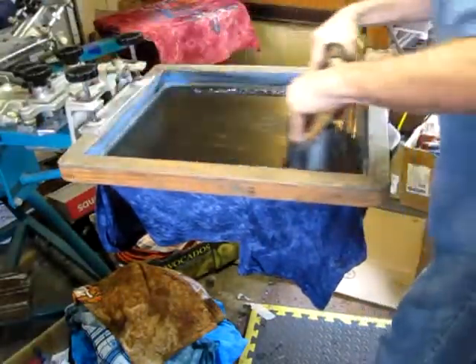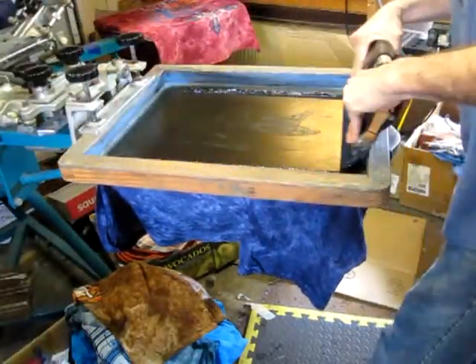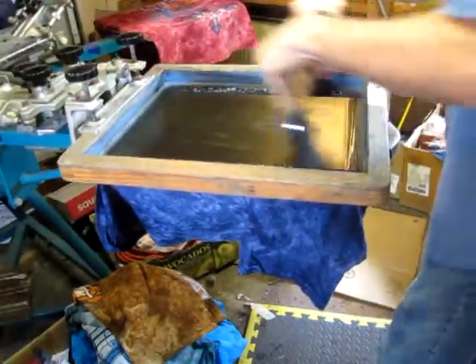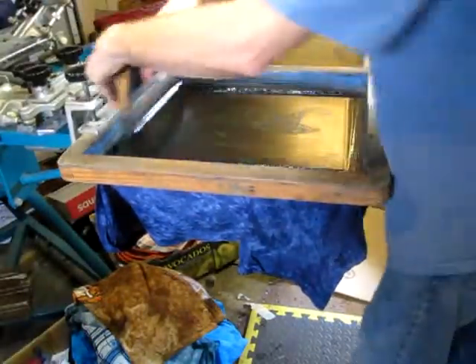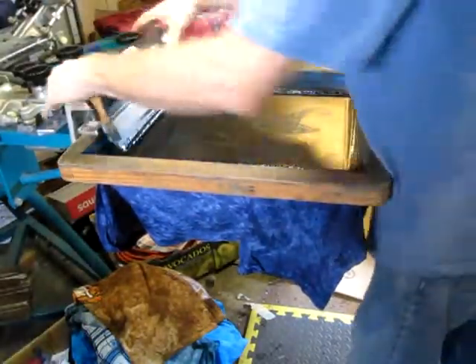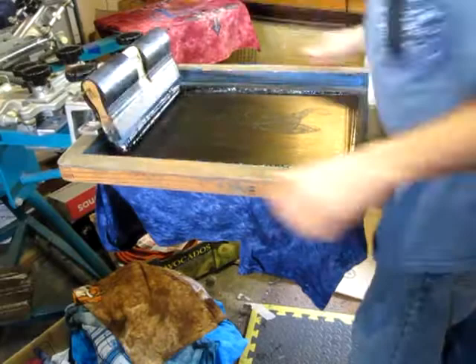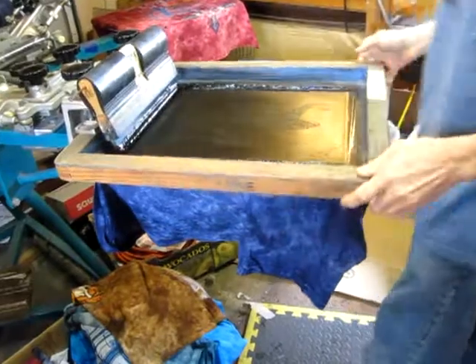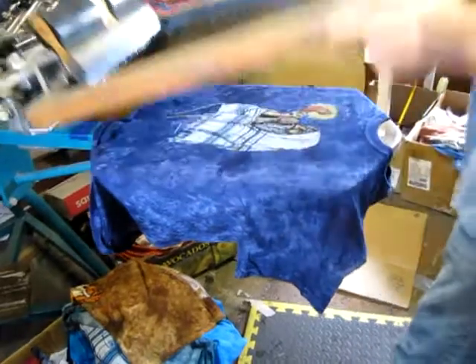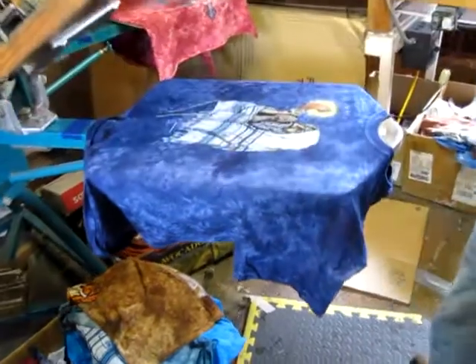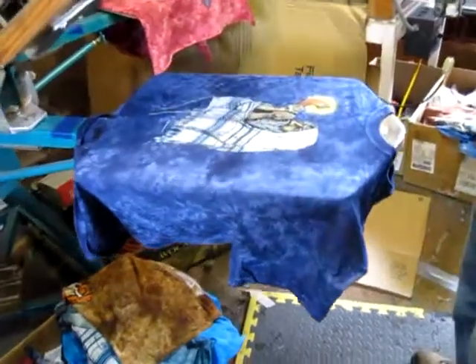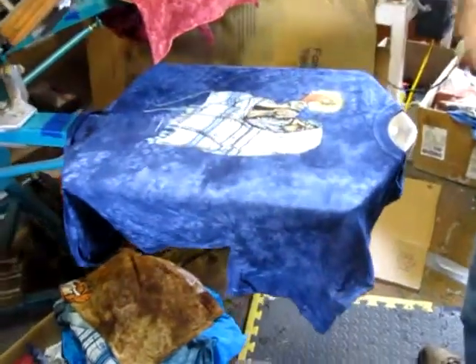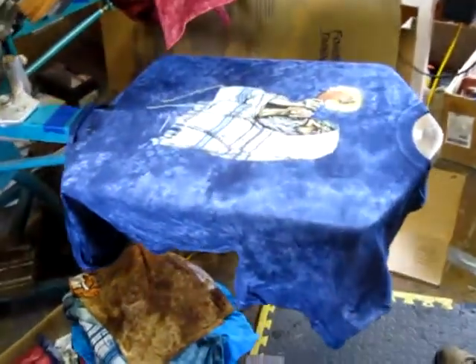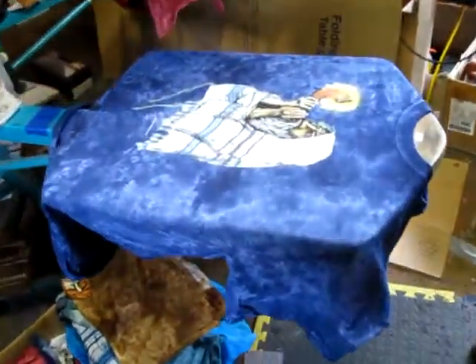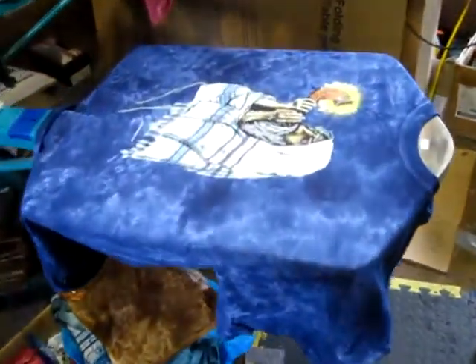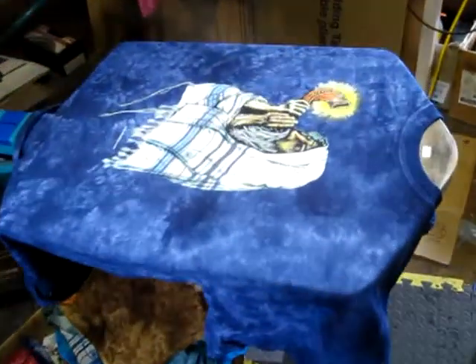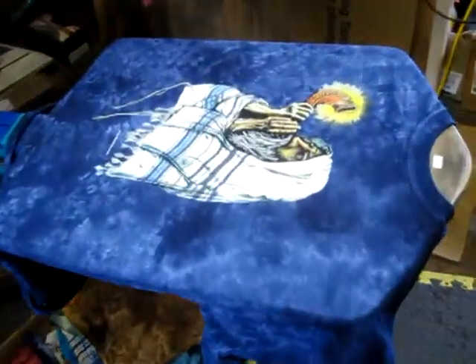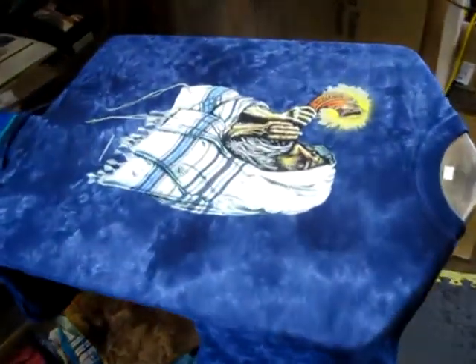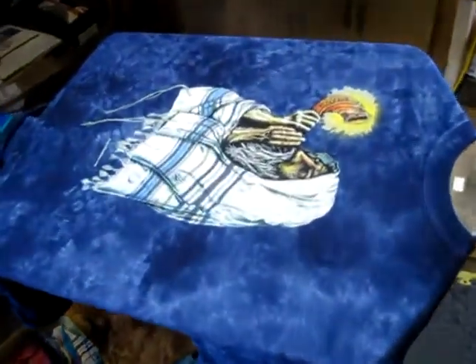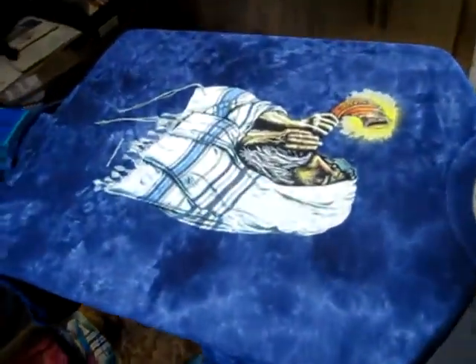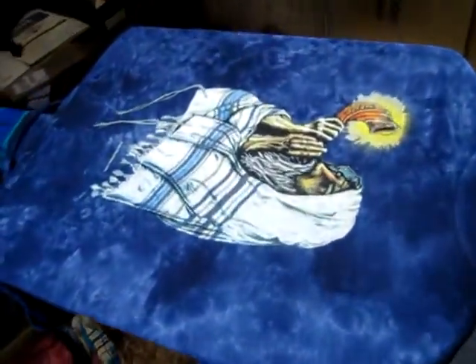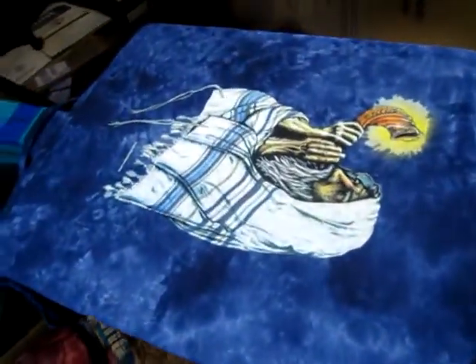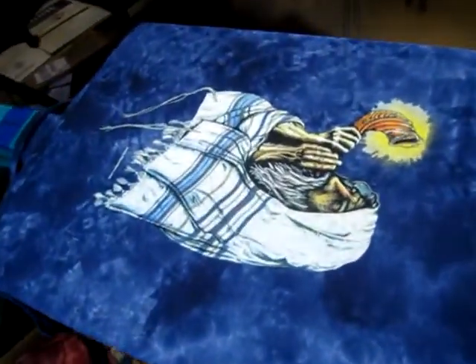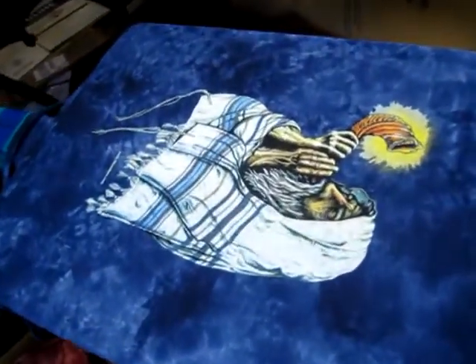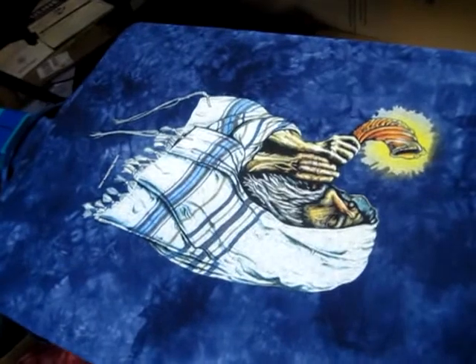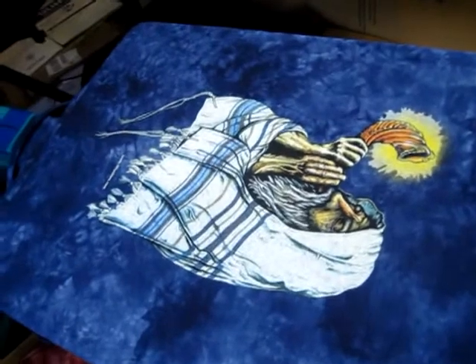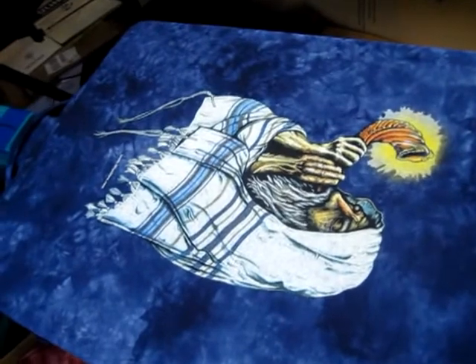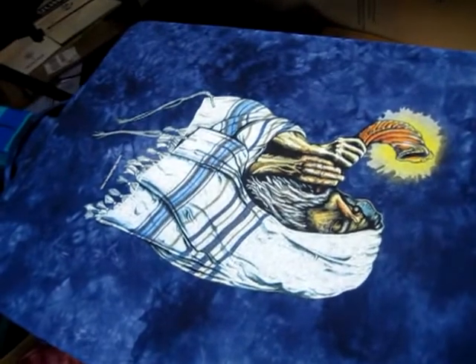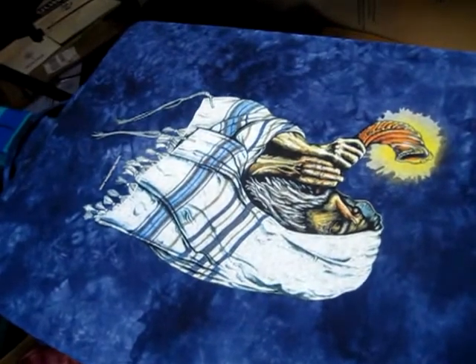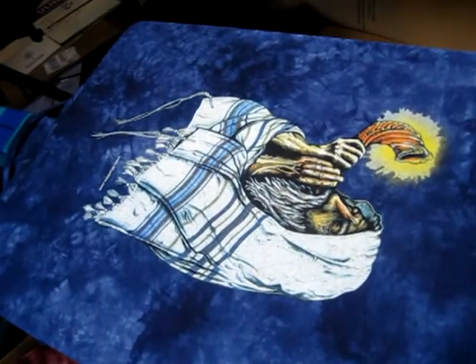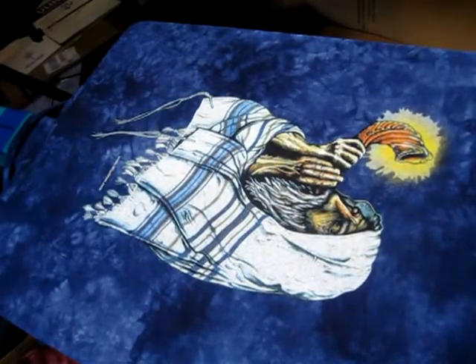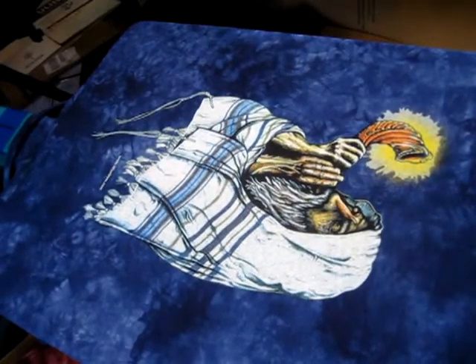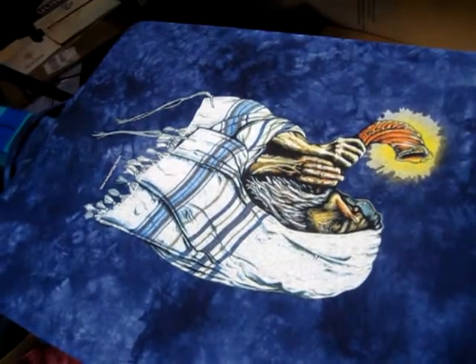We're going to zoom in and take a quick look at this finished shirt. You can kind of see that — it's a really nice design there. Very popular.